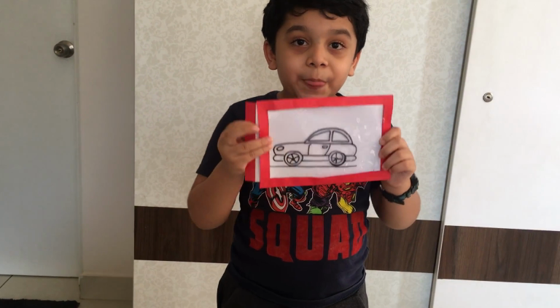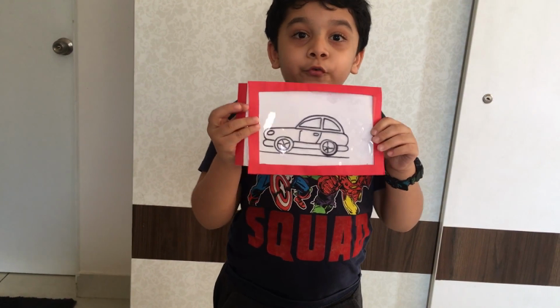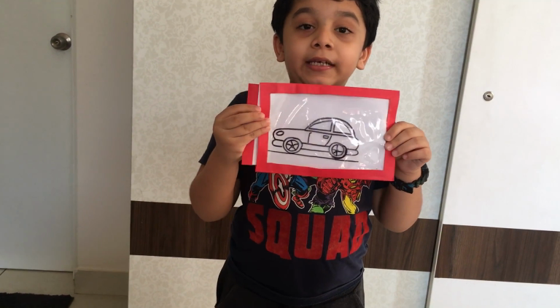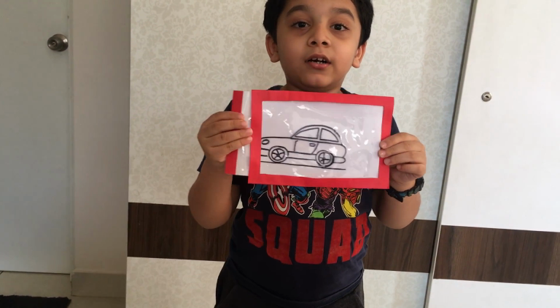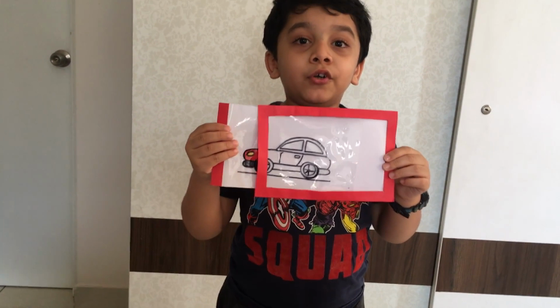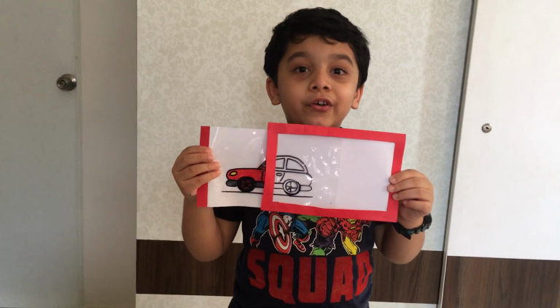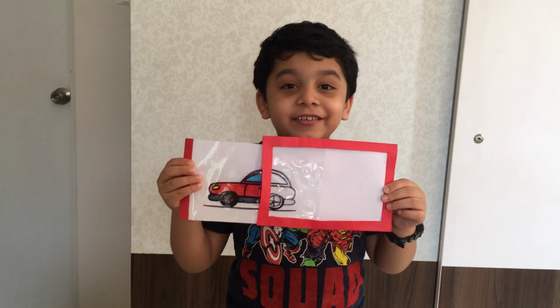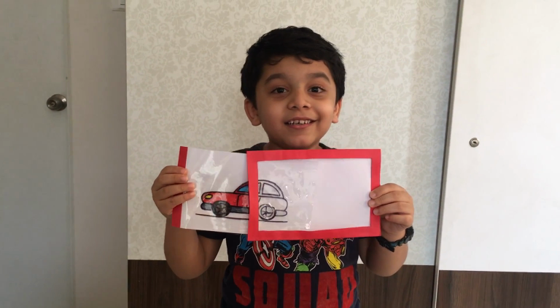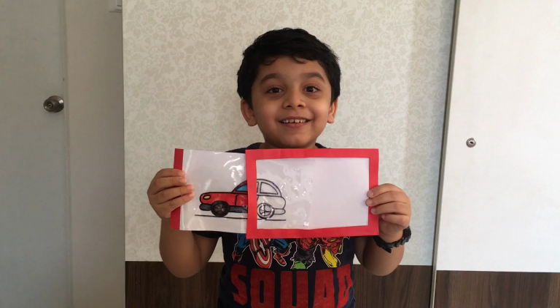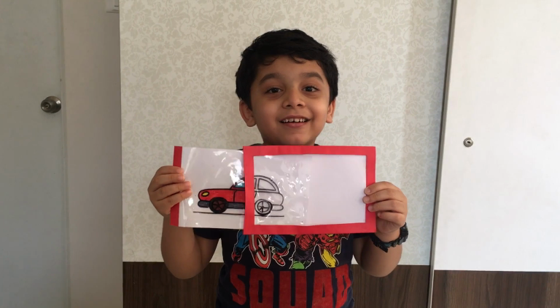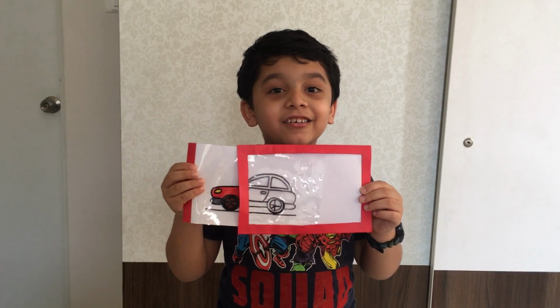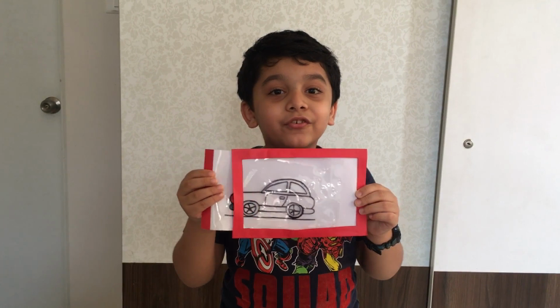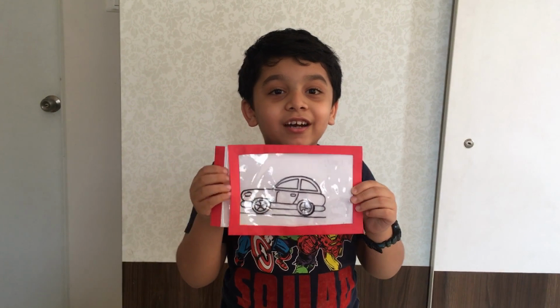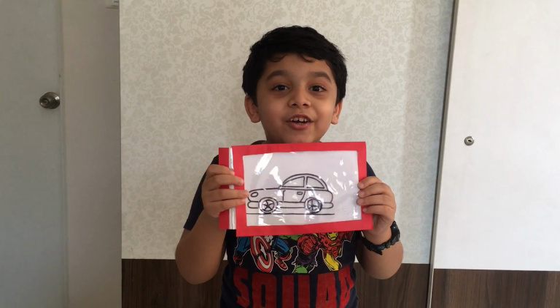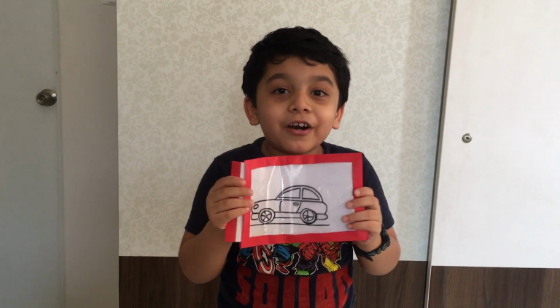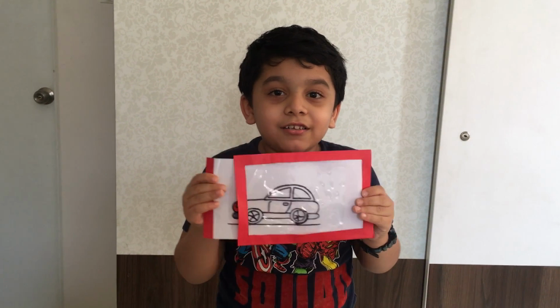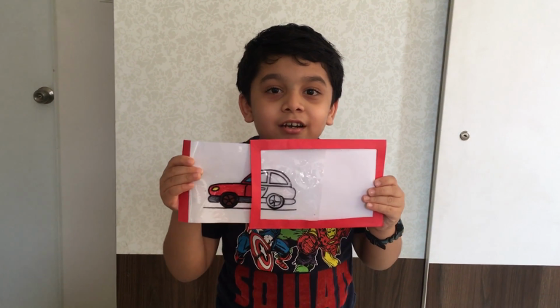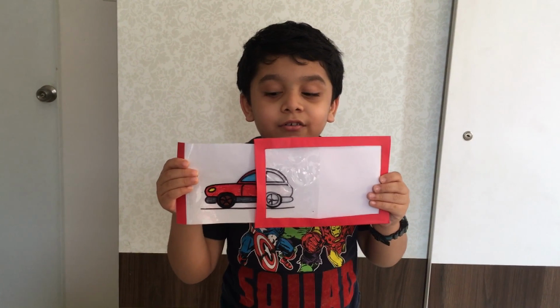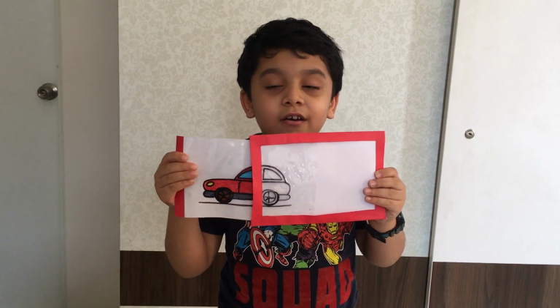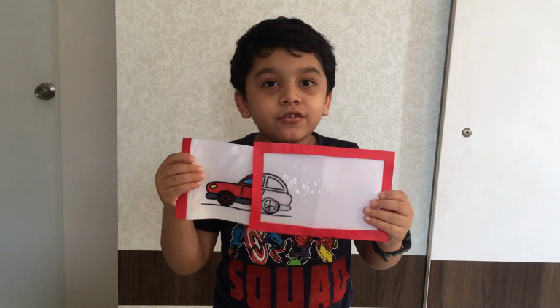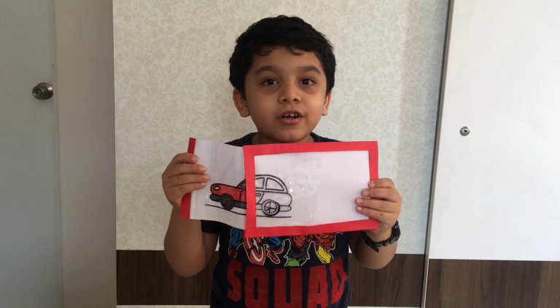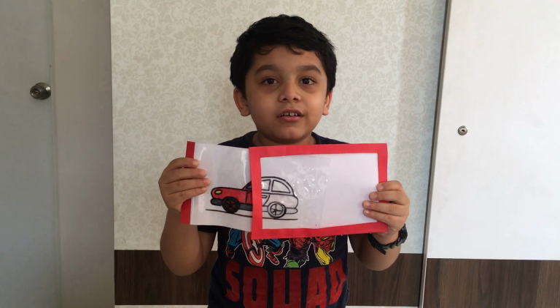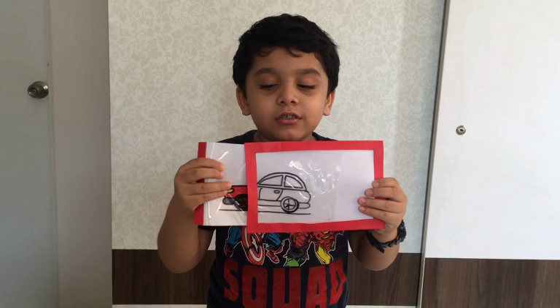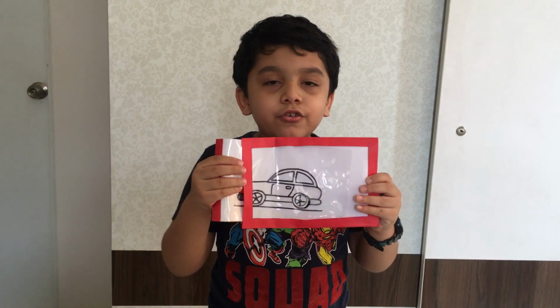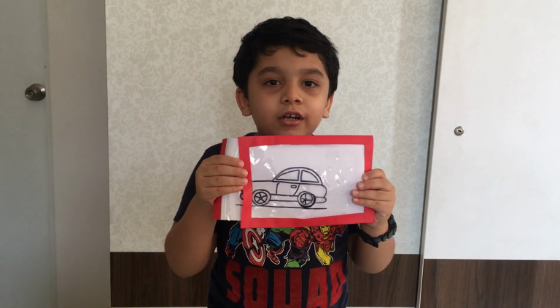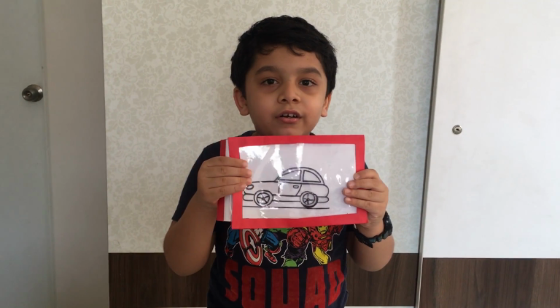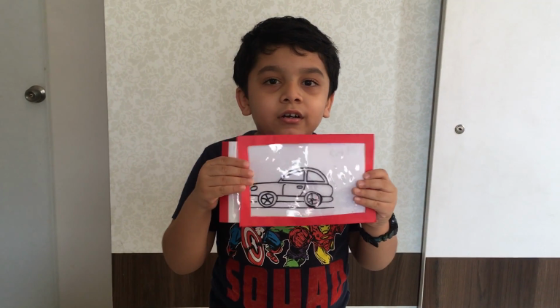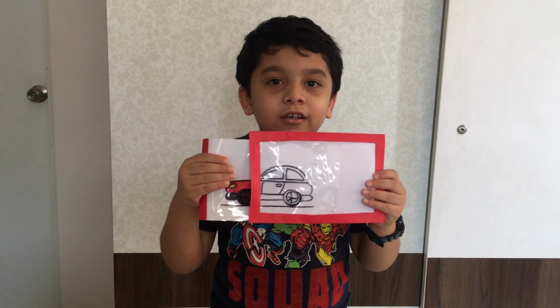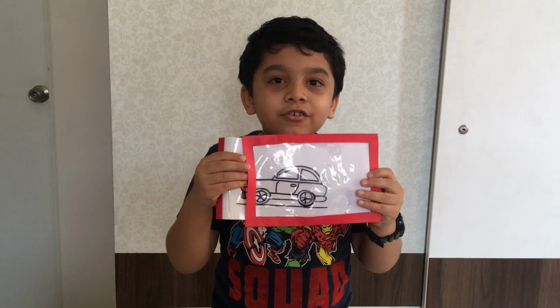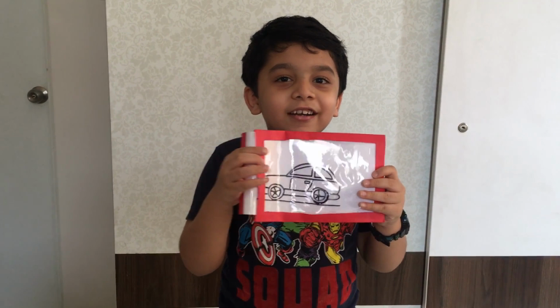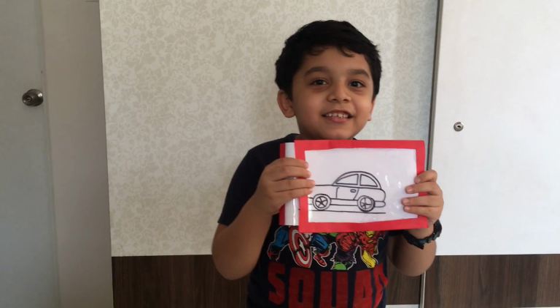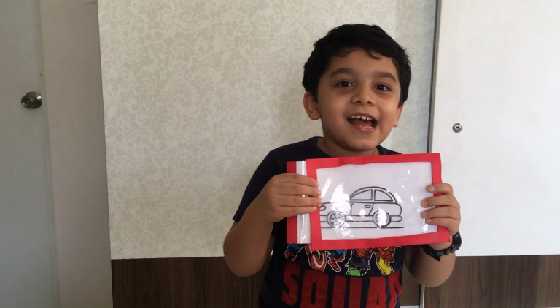Now I am going to make it colorful. See? A colorful car. Now no color, color, no color, no color, color, no color. See that?